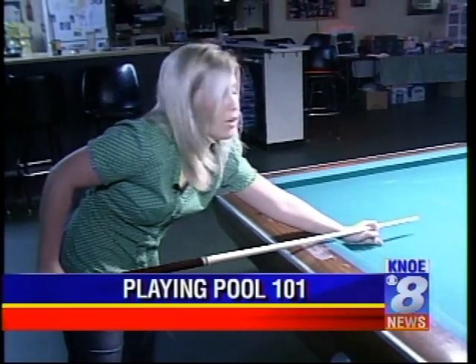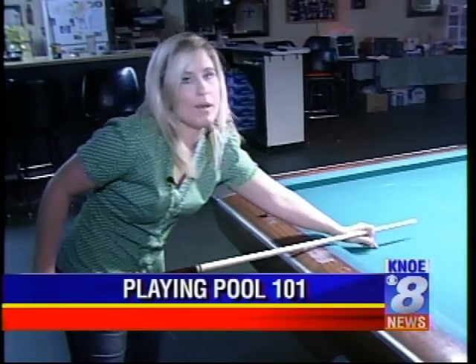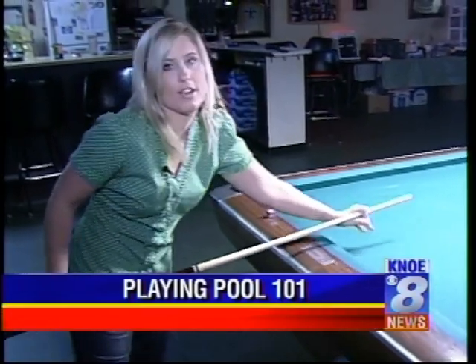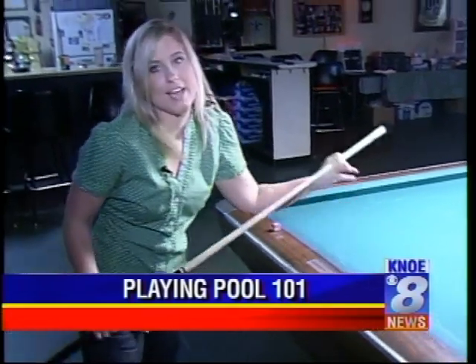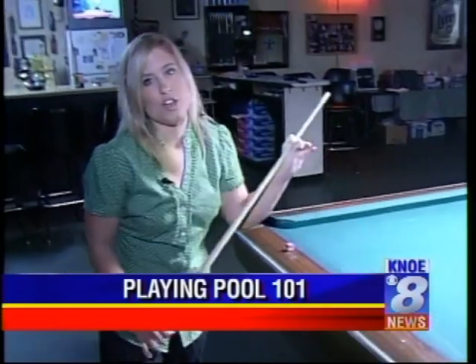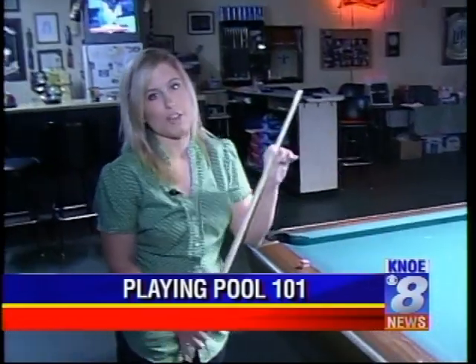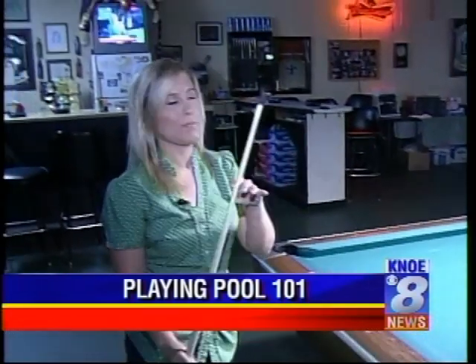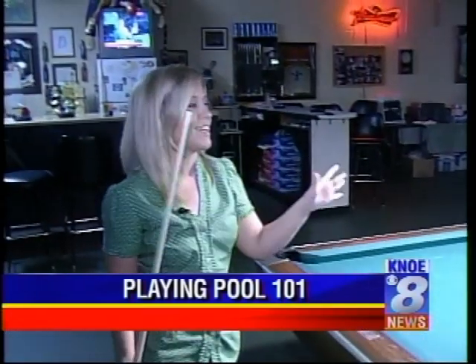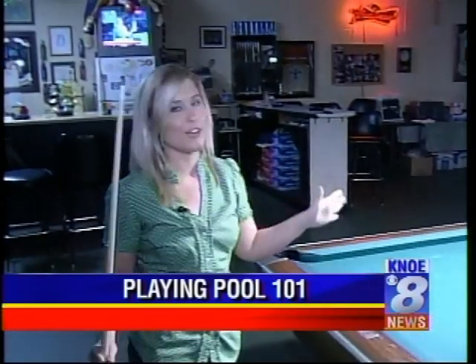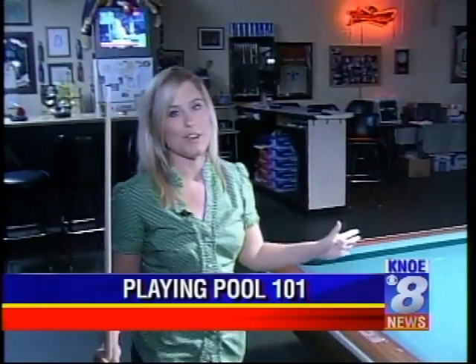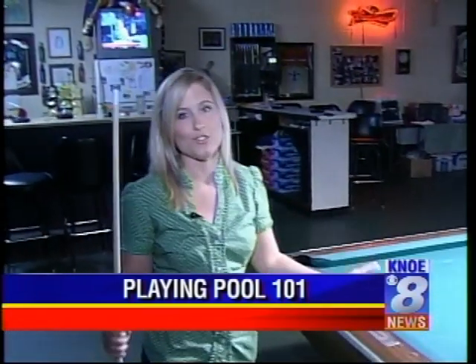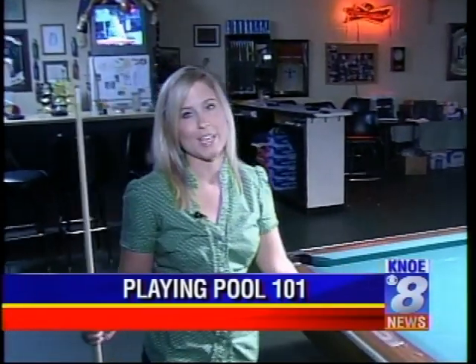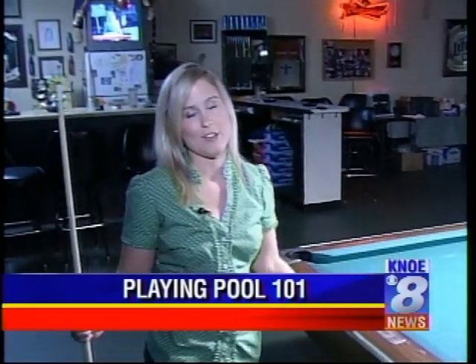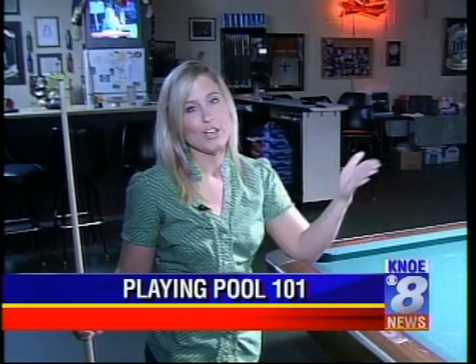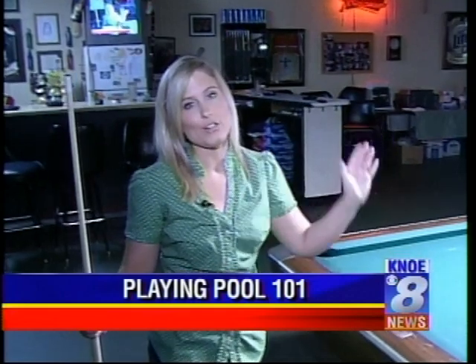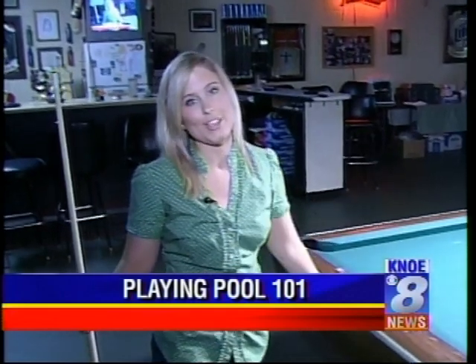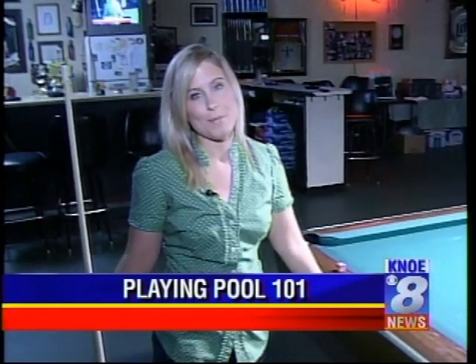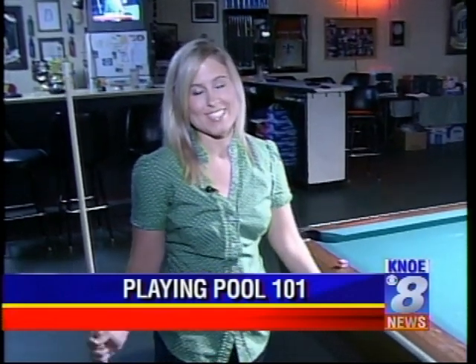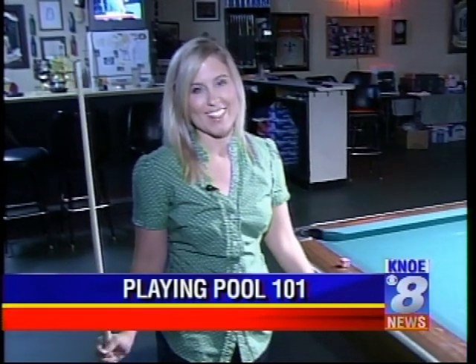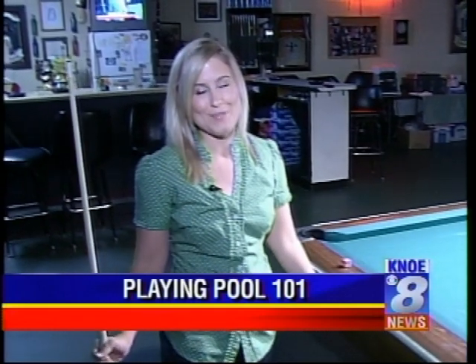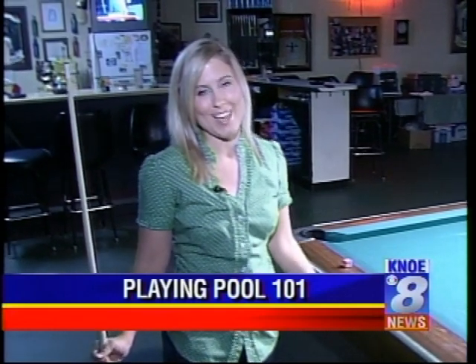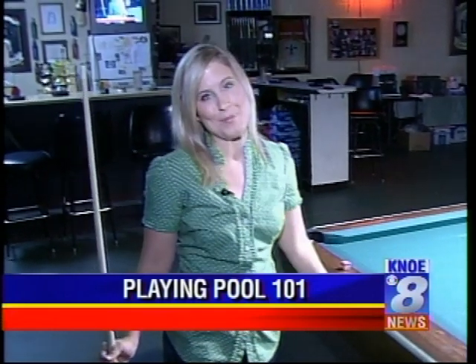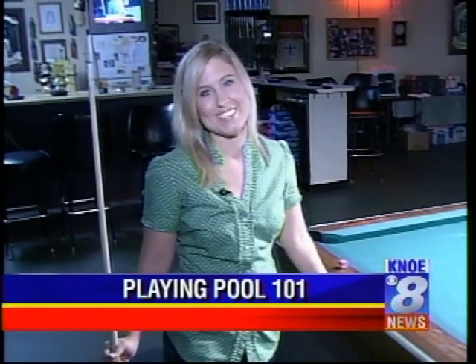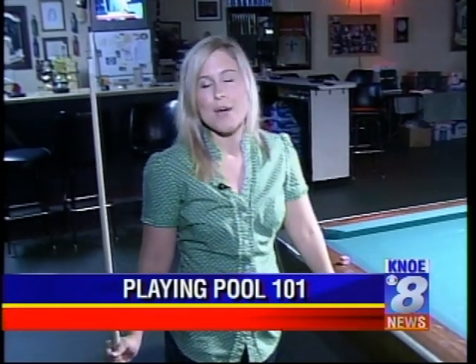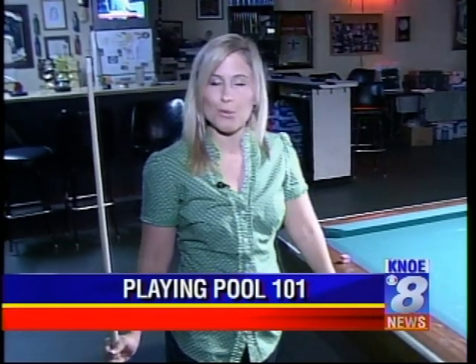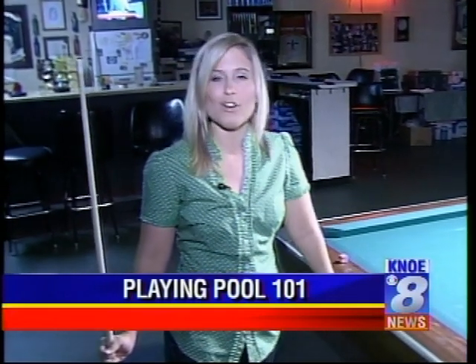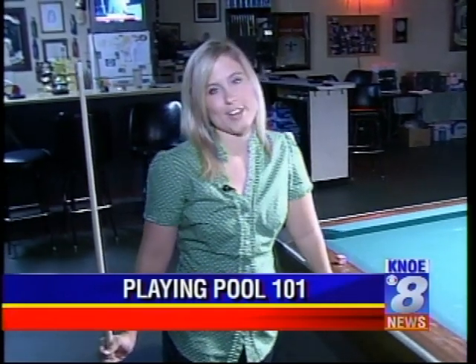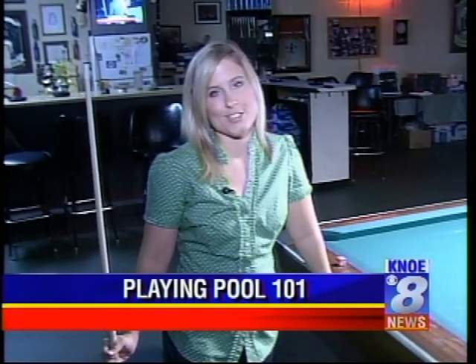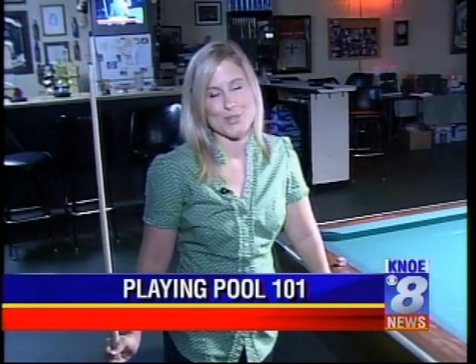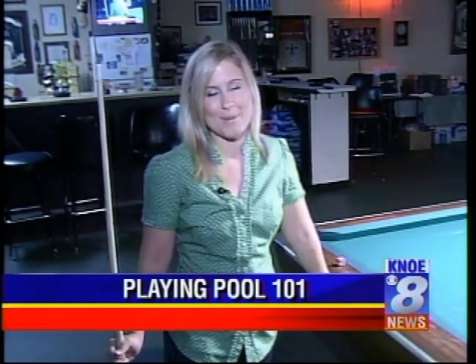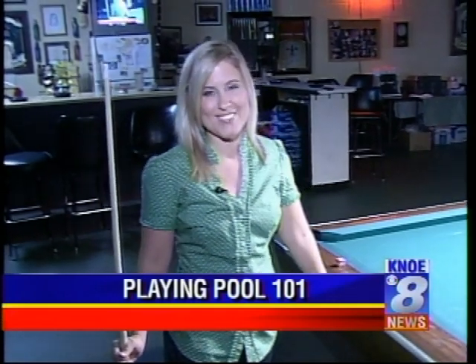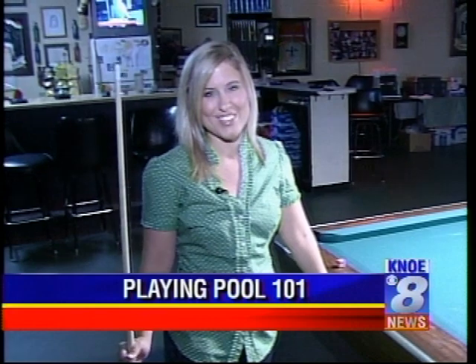Coming back here, guys — Charlie and I are going to be playing a little bit, hopefully getting better and learning from his talents. Reporting live at O'Banion's Pool Hall Recreation Center, Julie Vandeman, TV8 News.